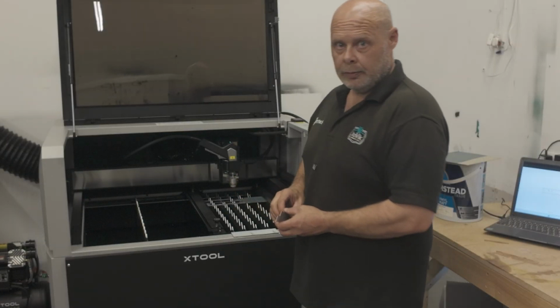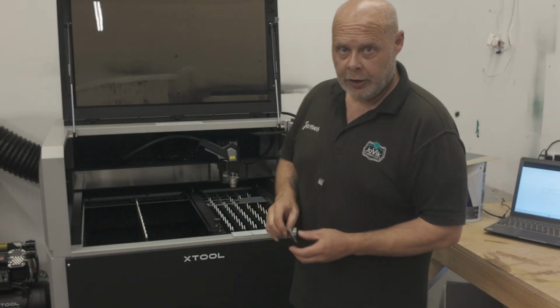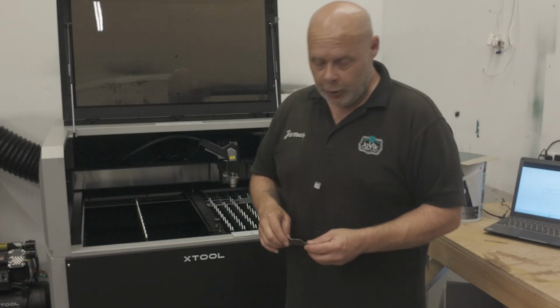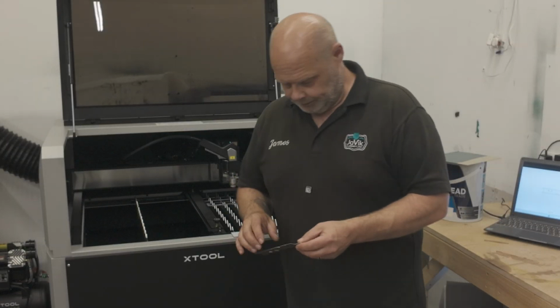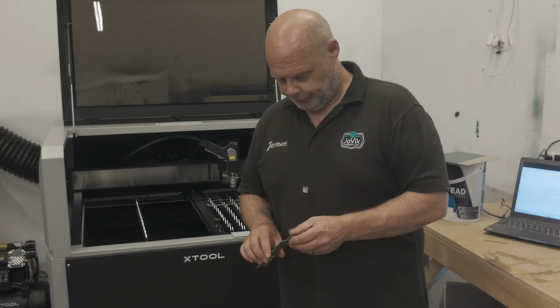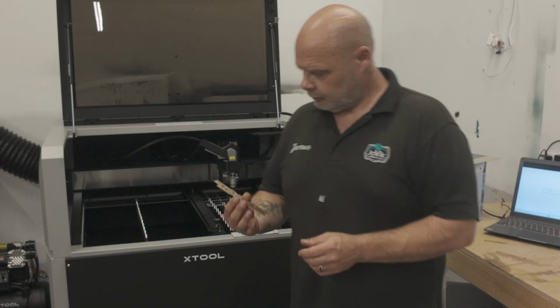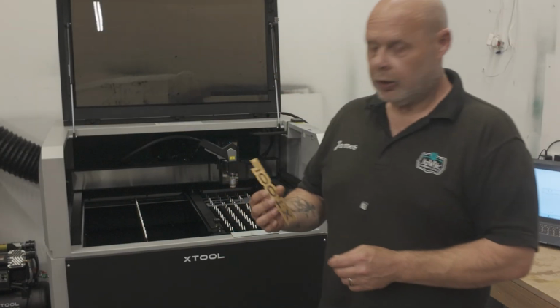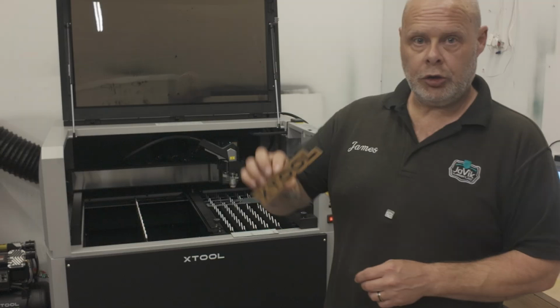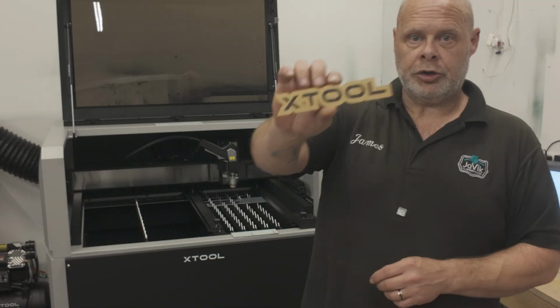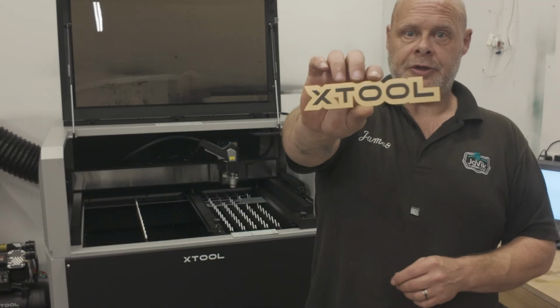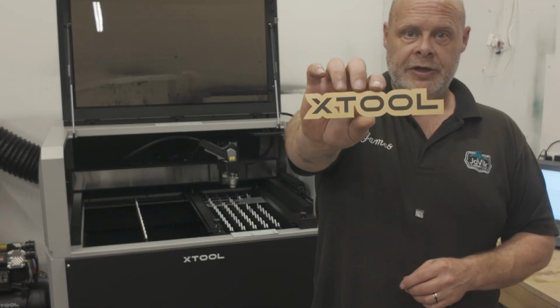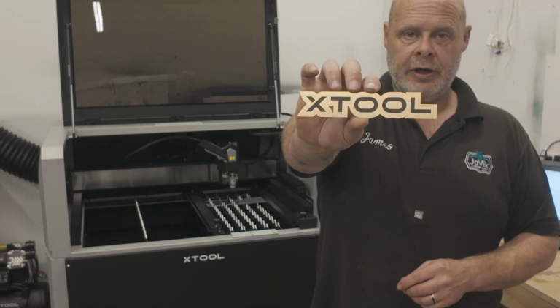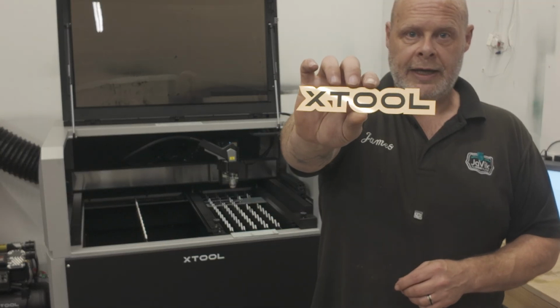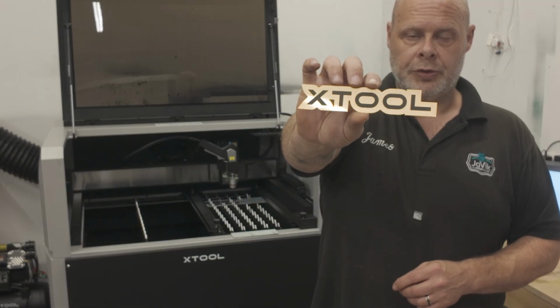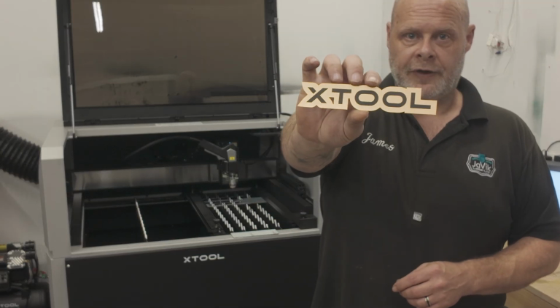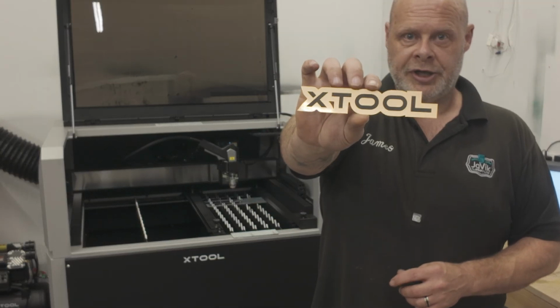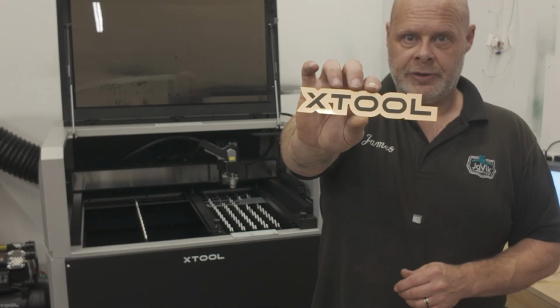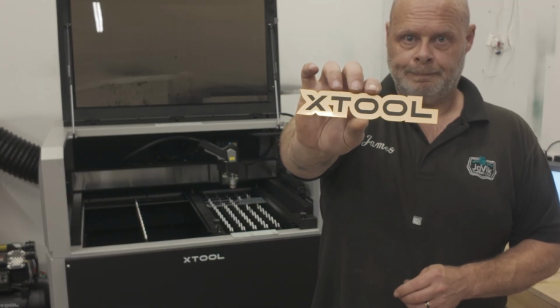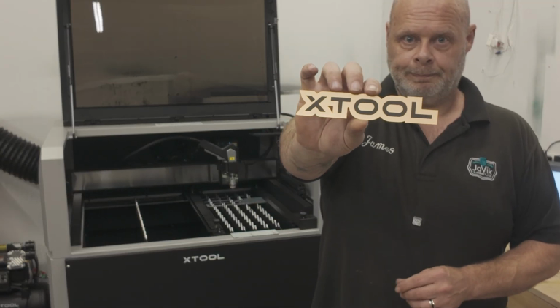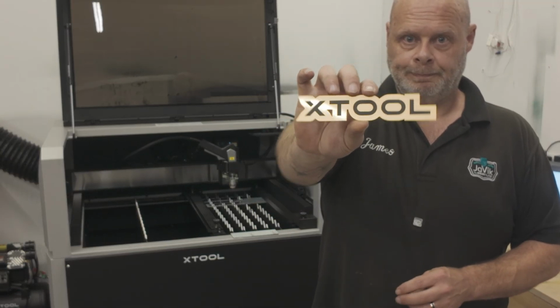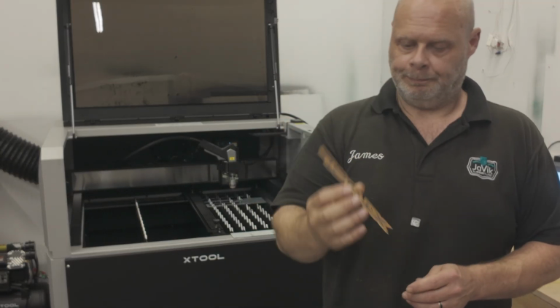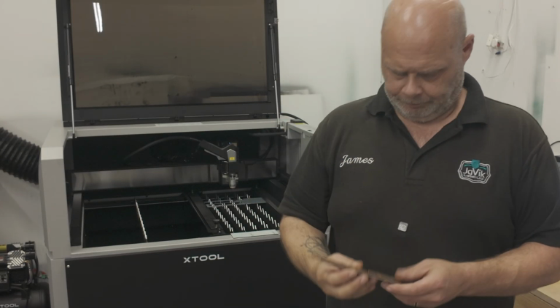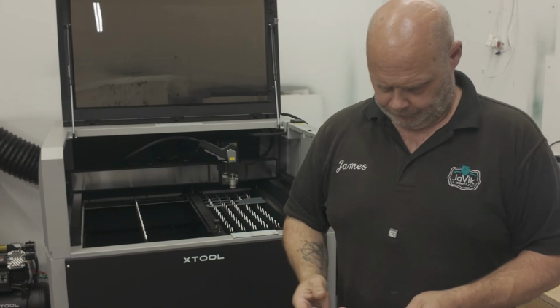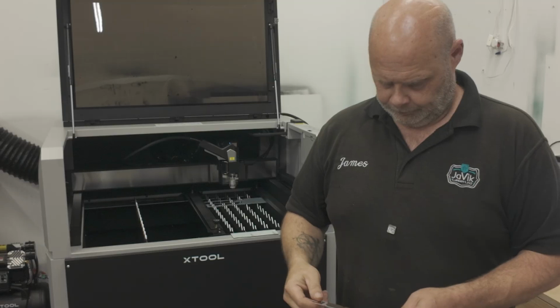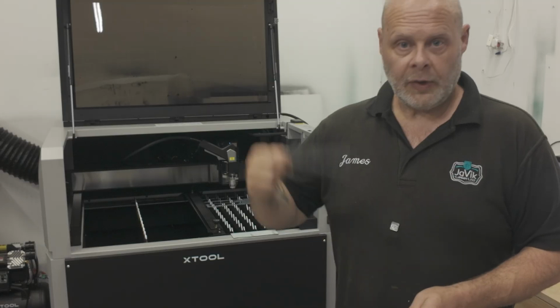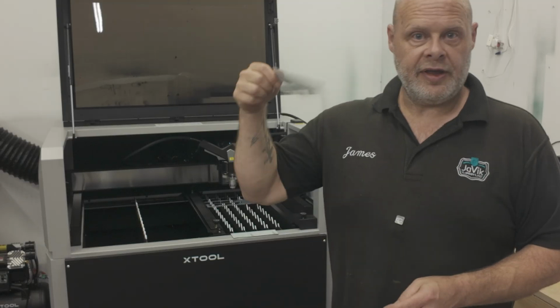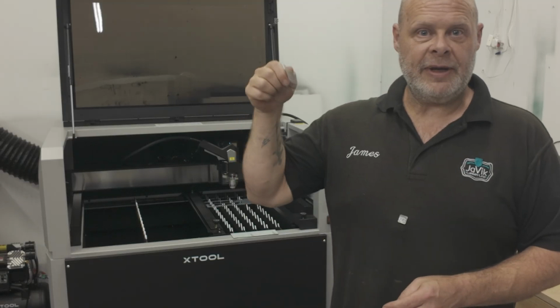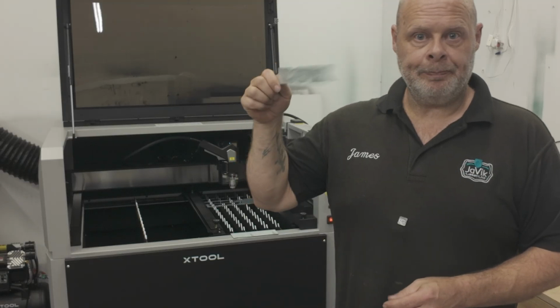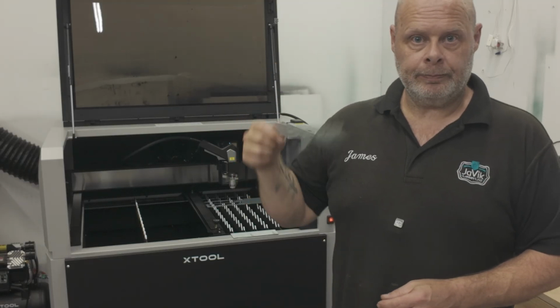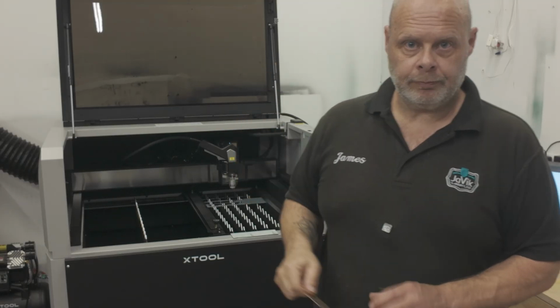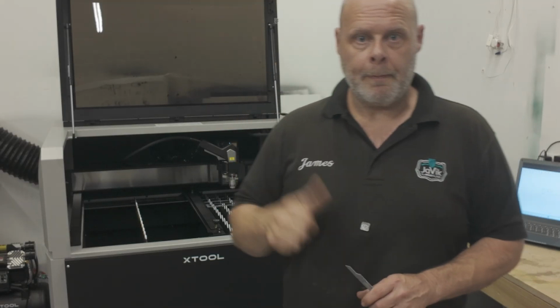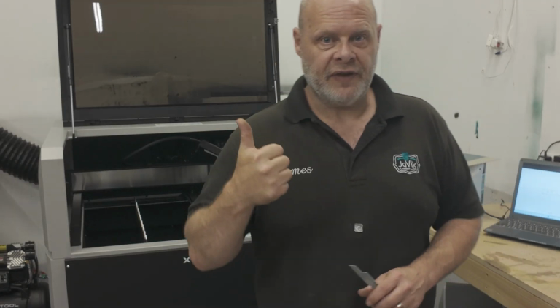But not anymore — a new contraption means we can cut out all sorts of funky shapes. Thin aluminium, perfect.